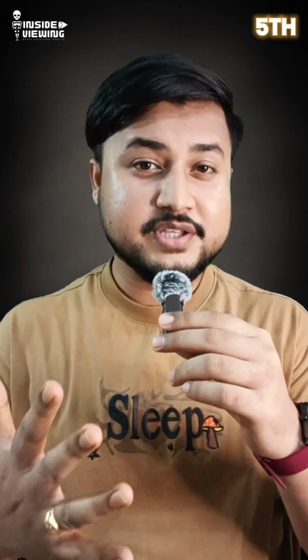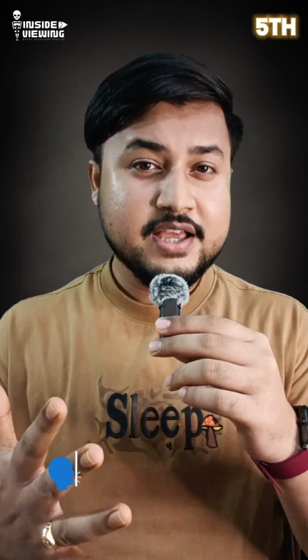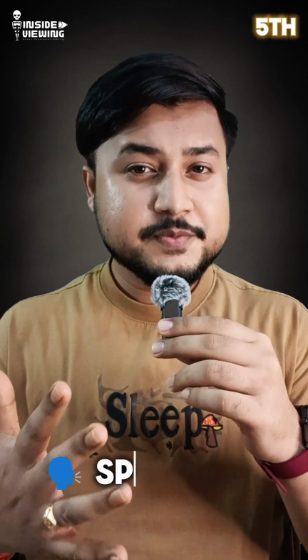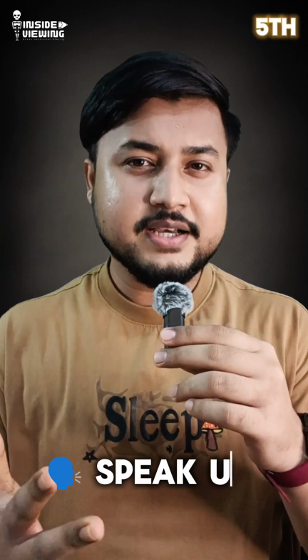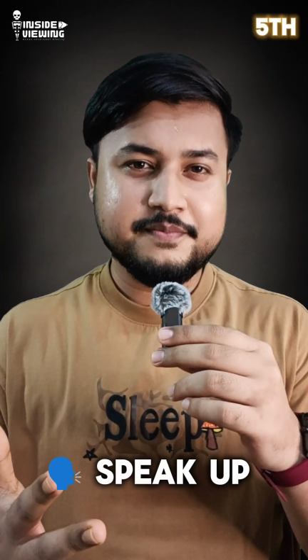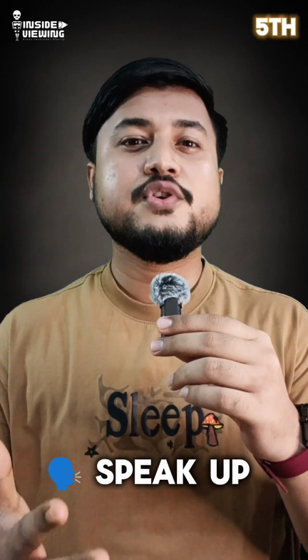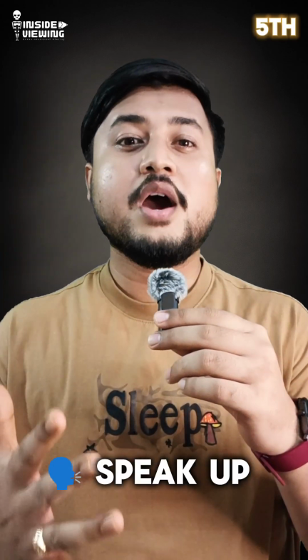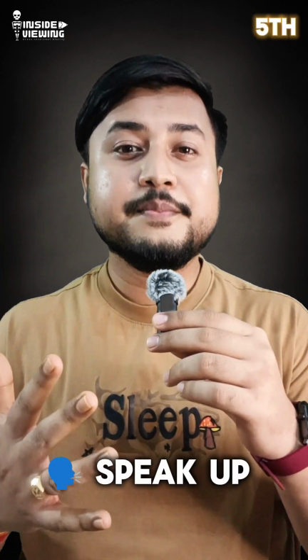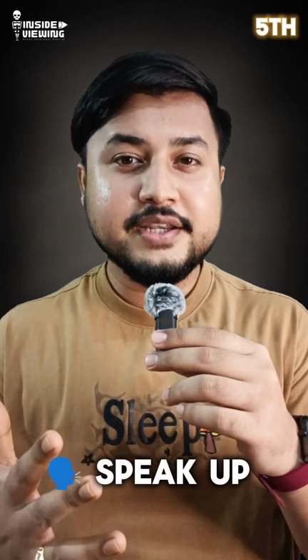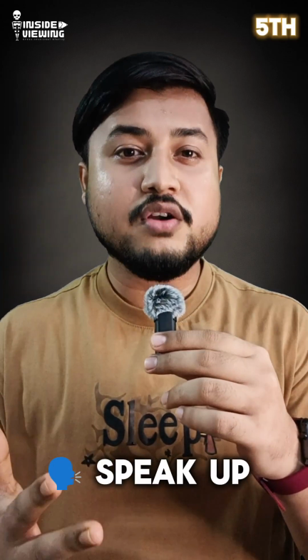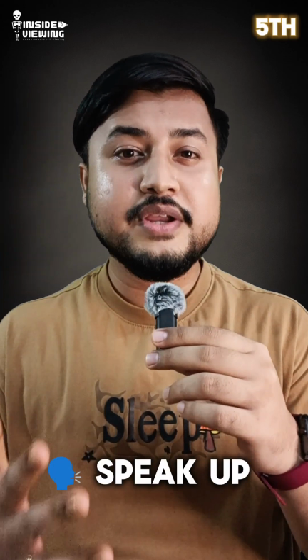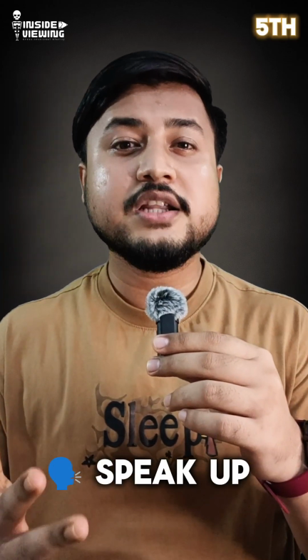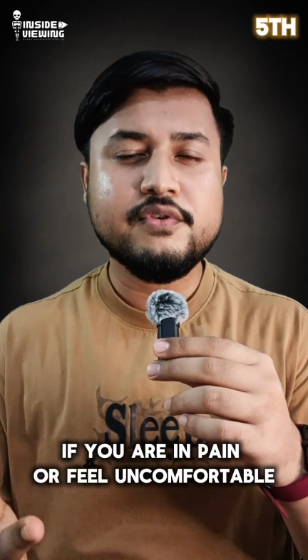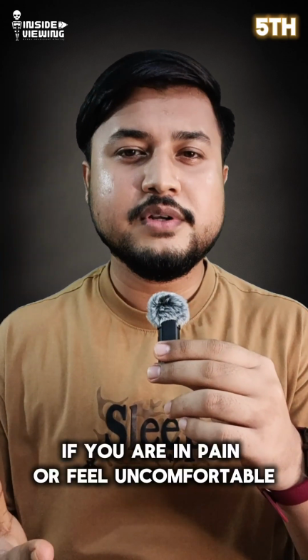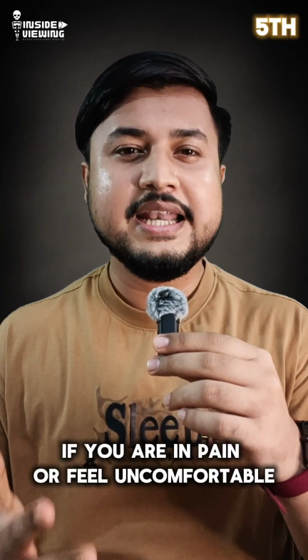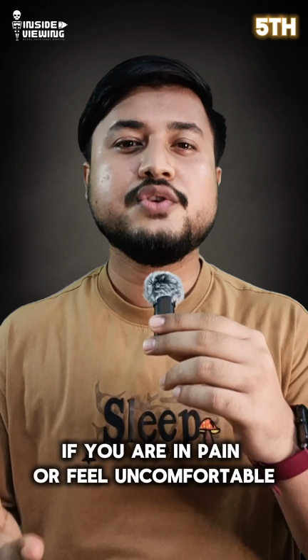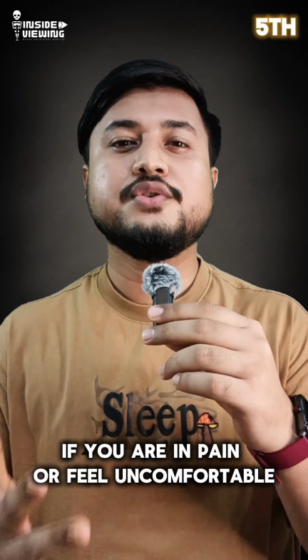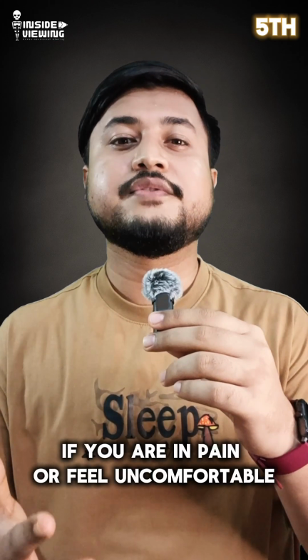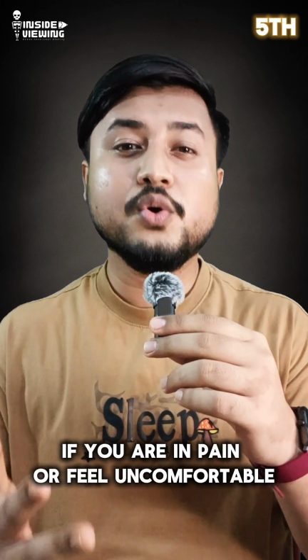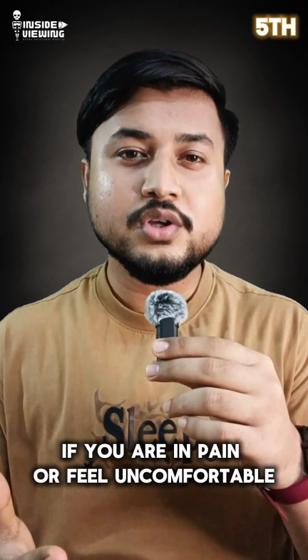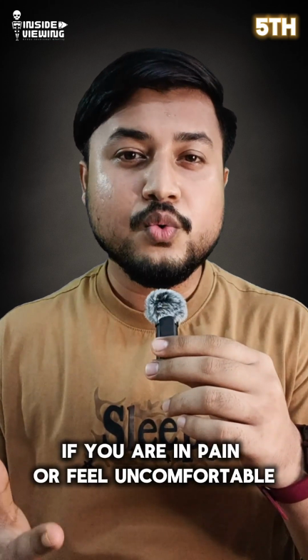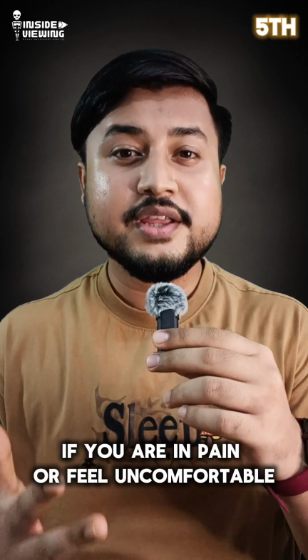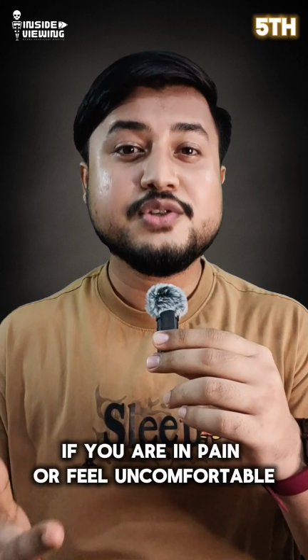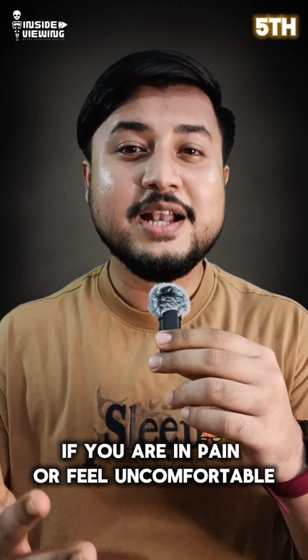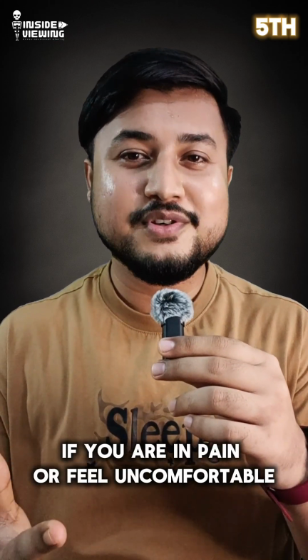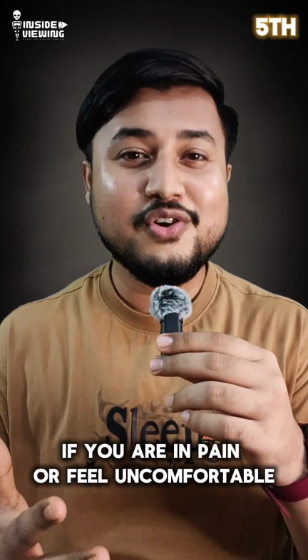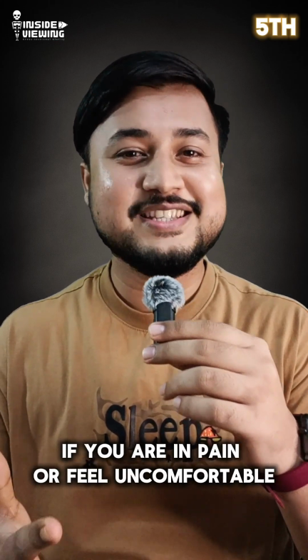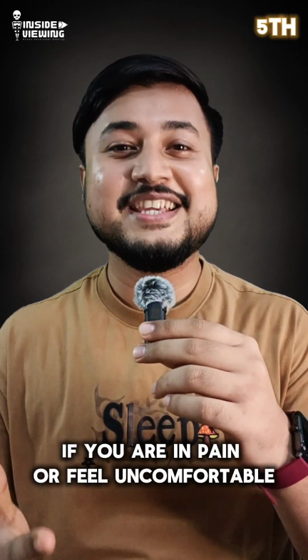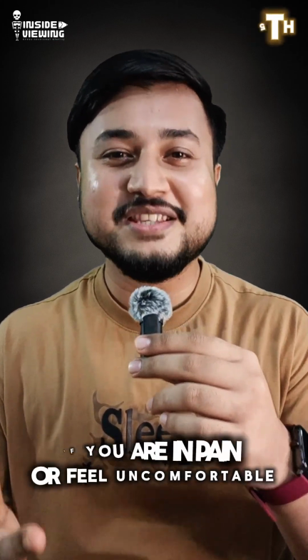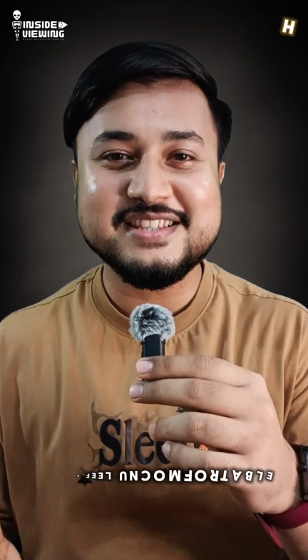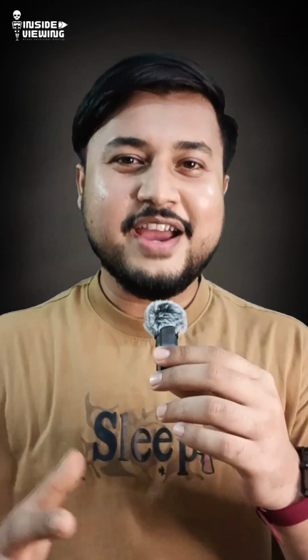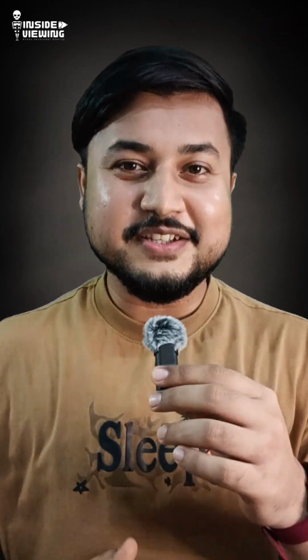Fifth, speak up. If you are in pain or feel uncomfortable, let your radiographer know. We are here to help, not just to take images.